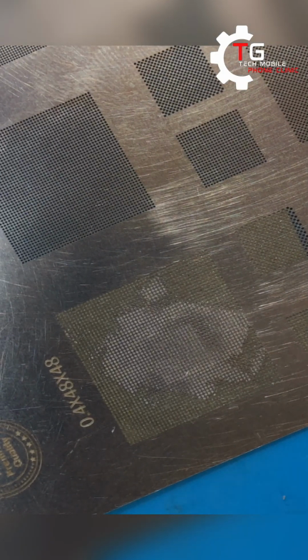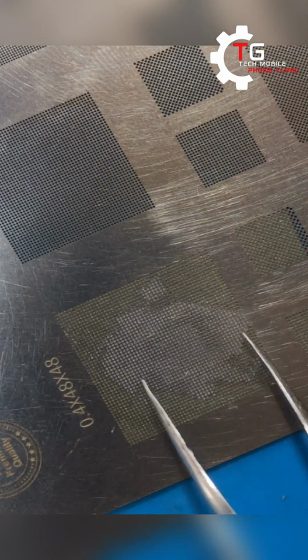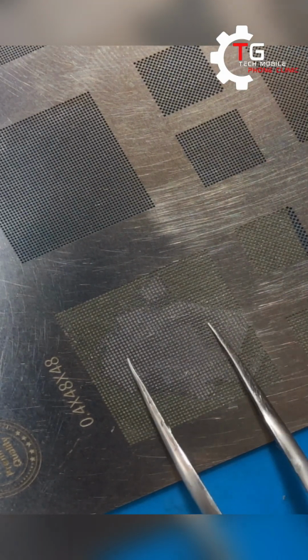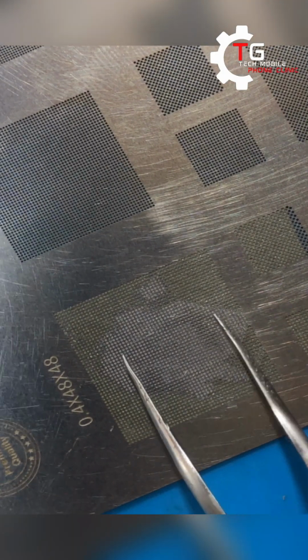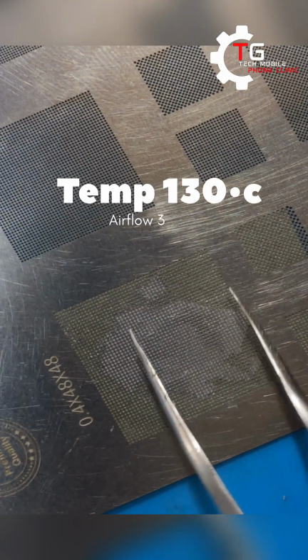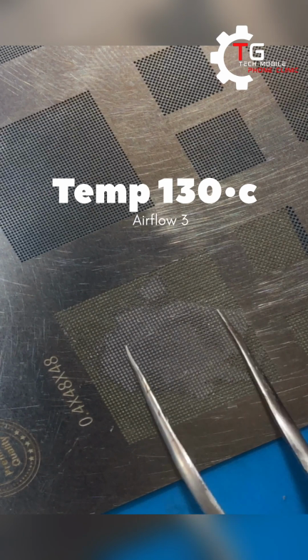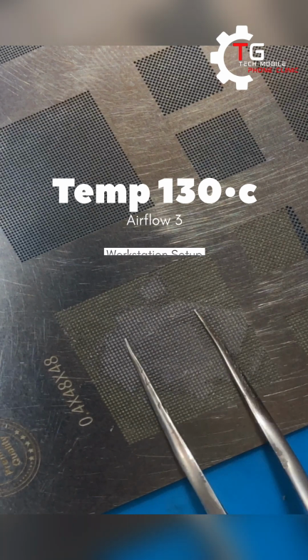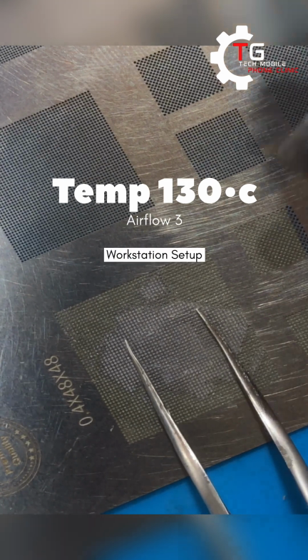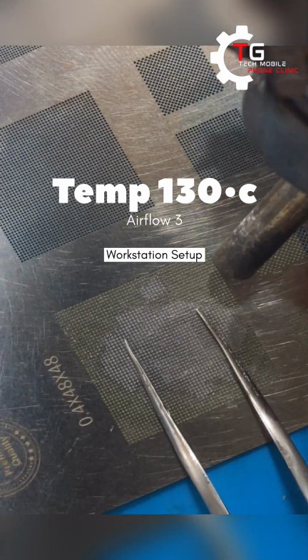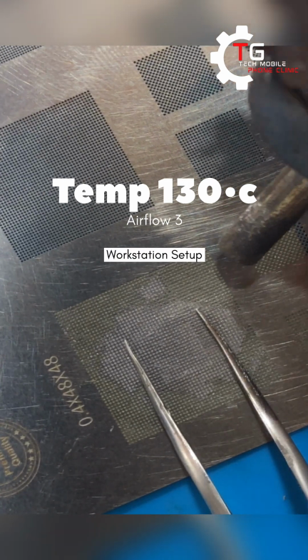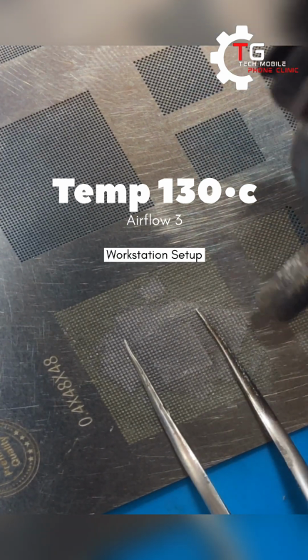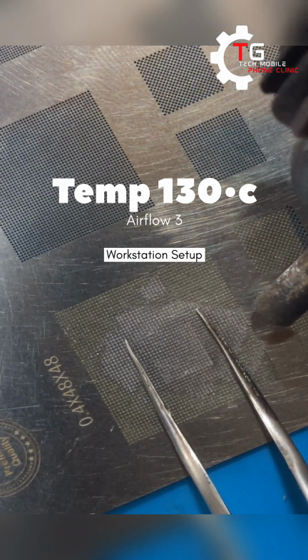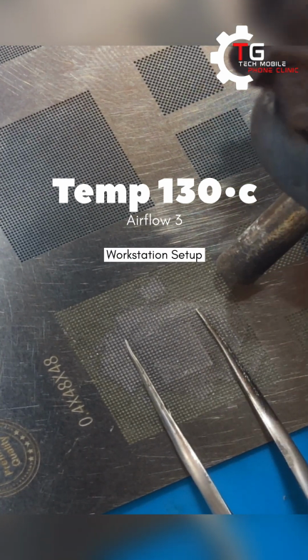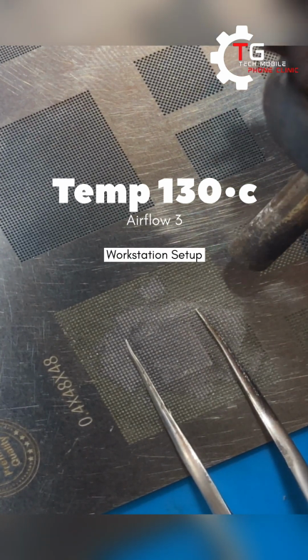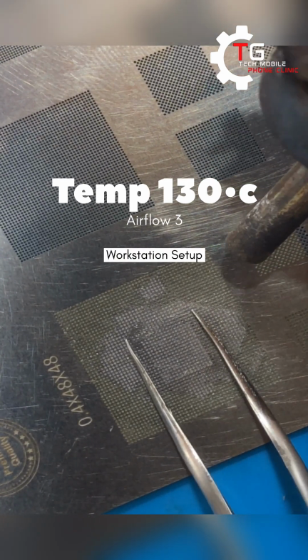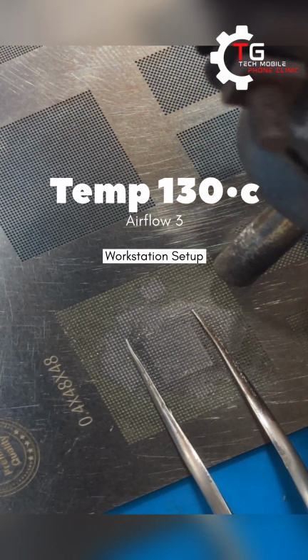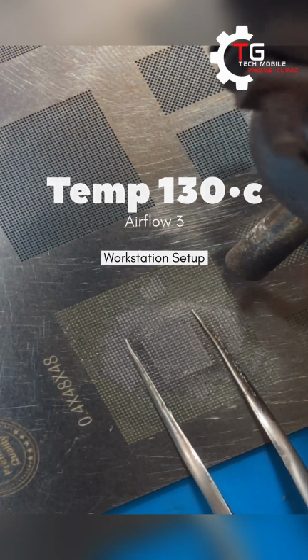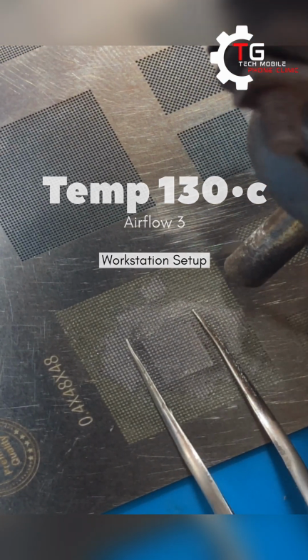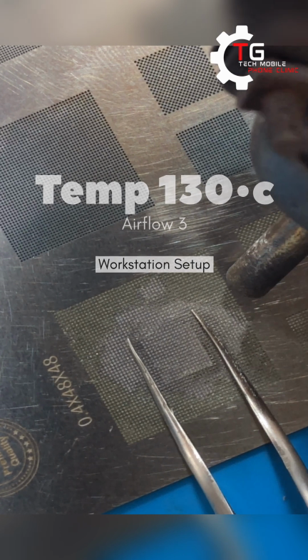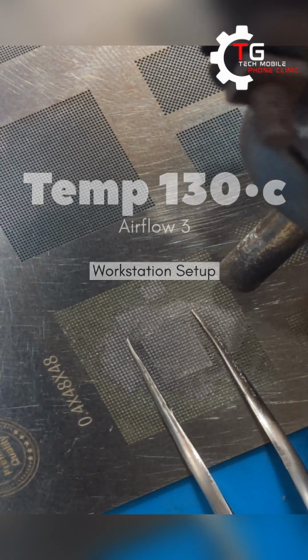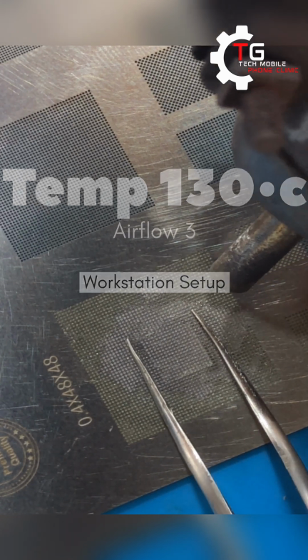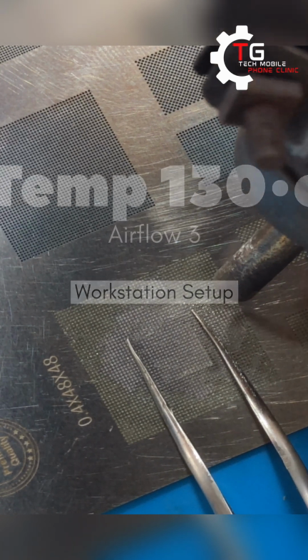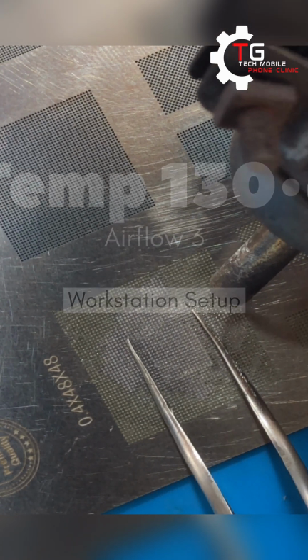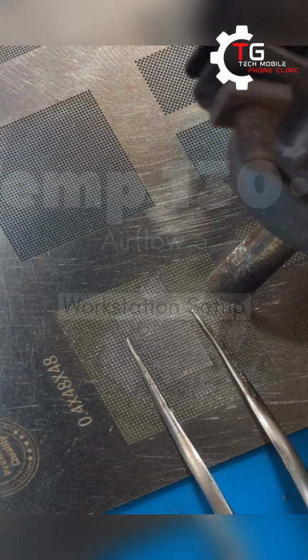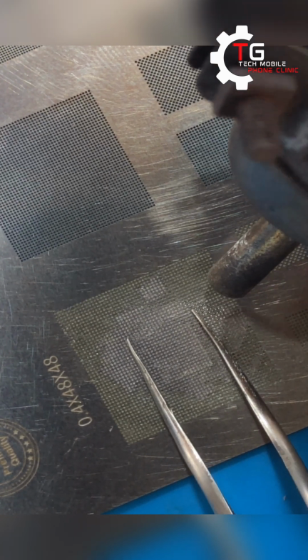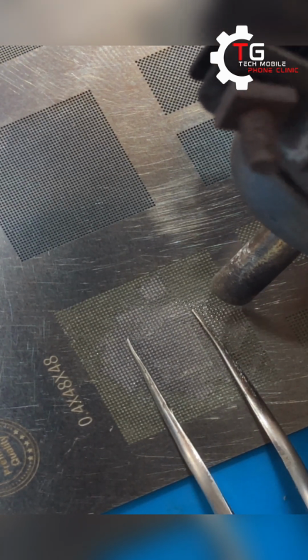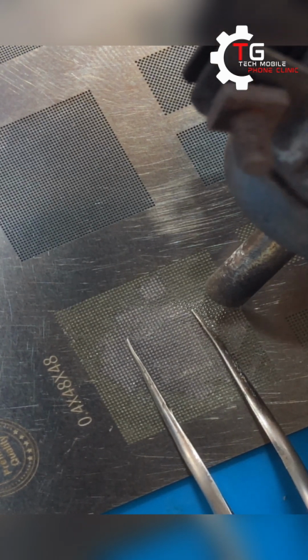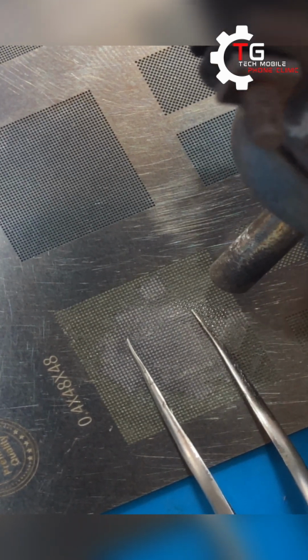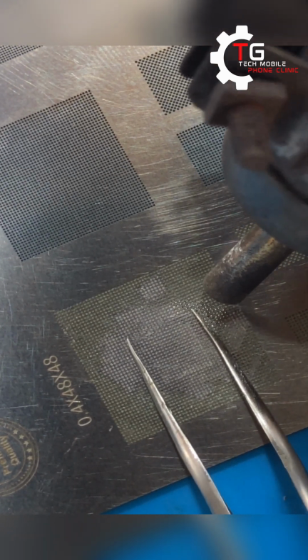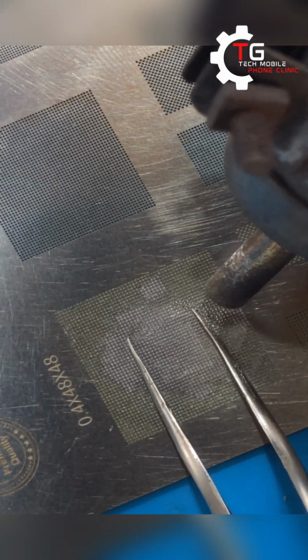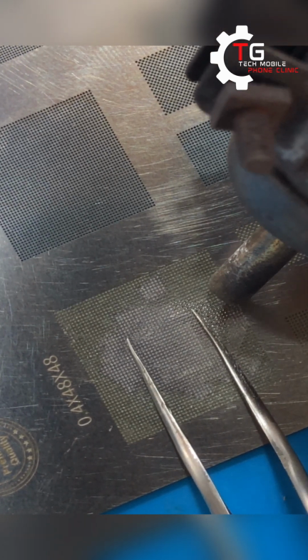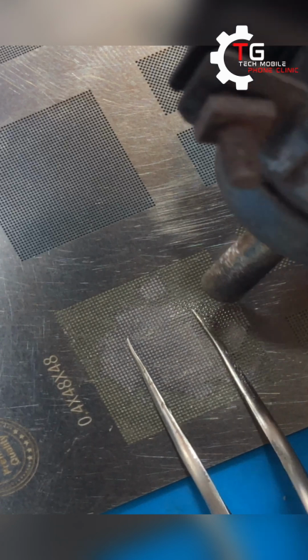Right now your temperature setting will be 130 degrees Celsius. While doing this kind of job, you just have to be patient with yourself while the balls form.